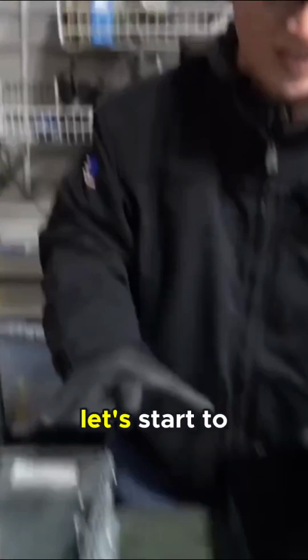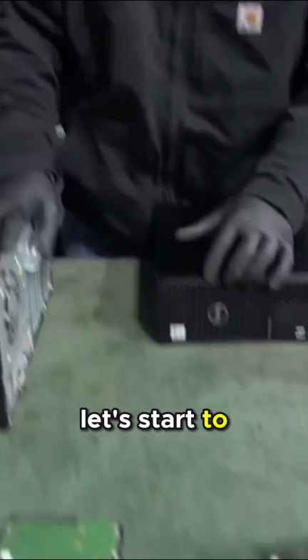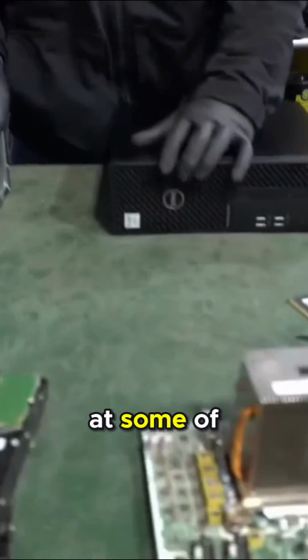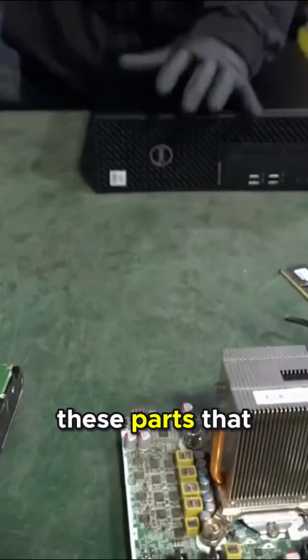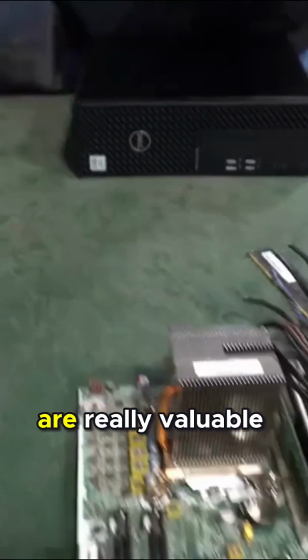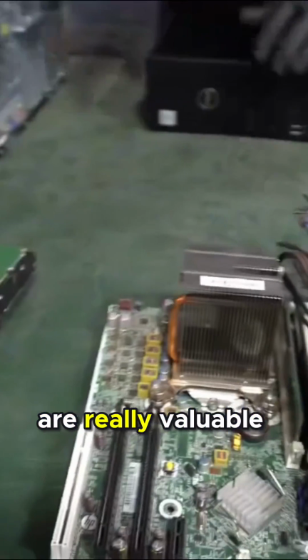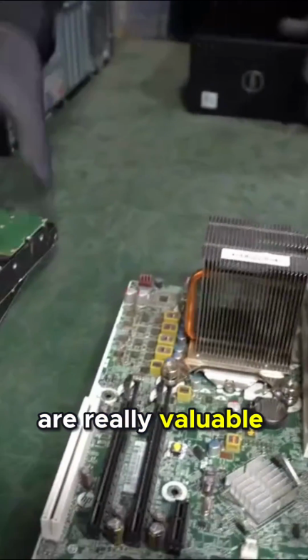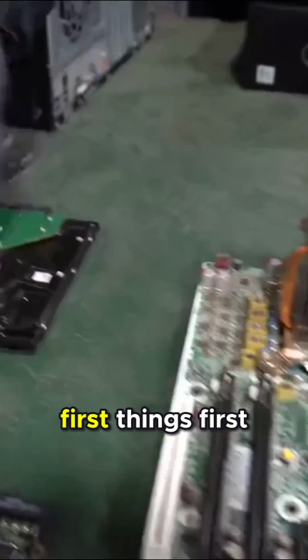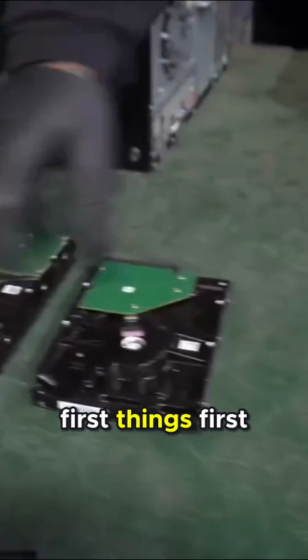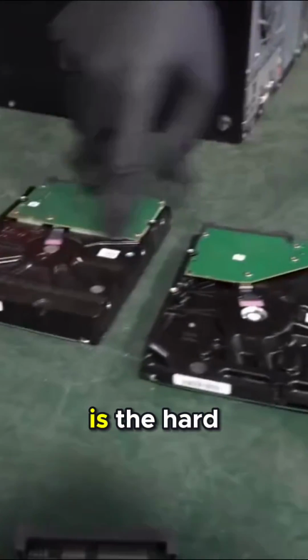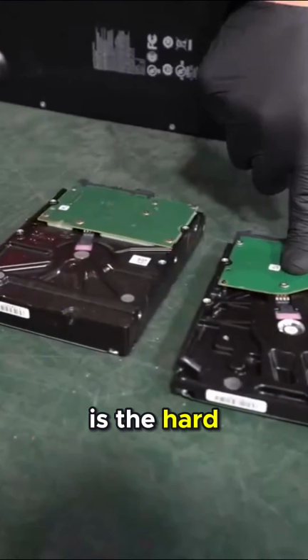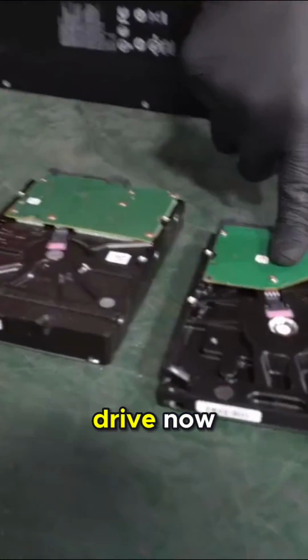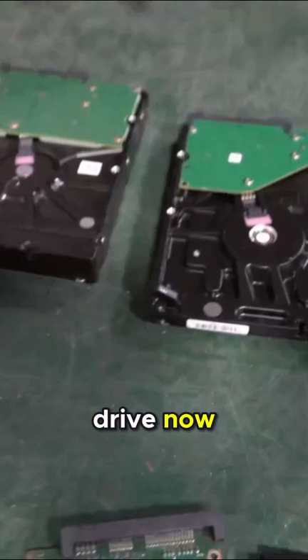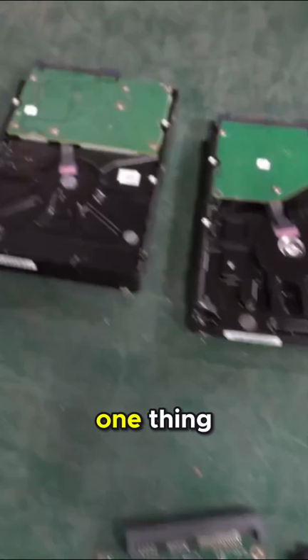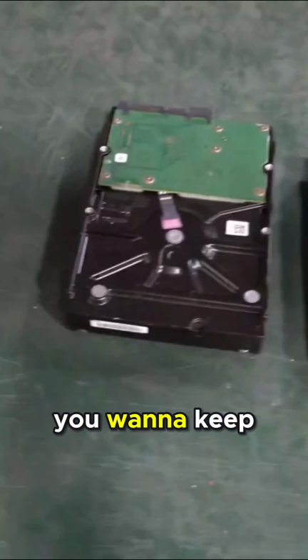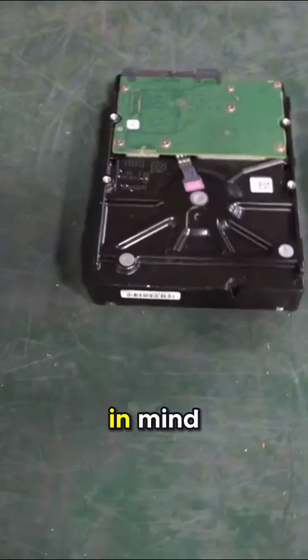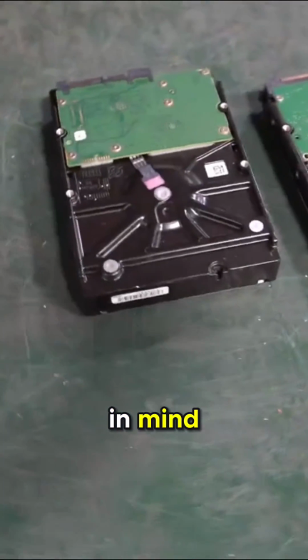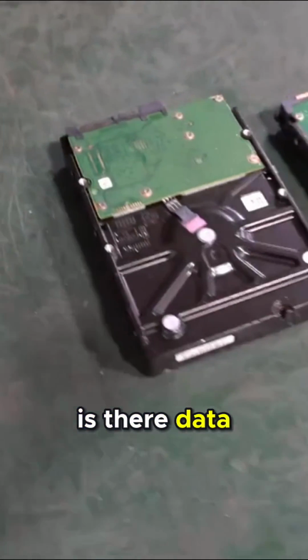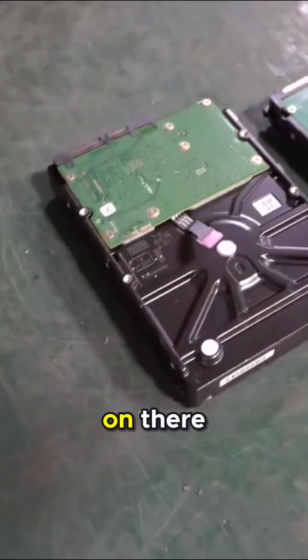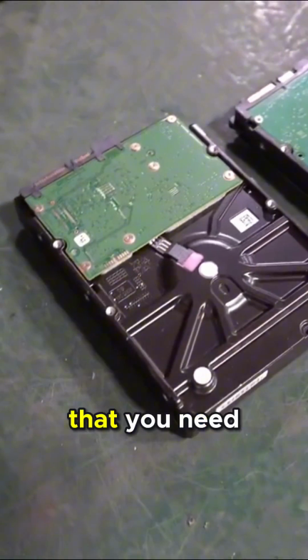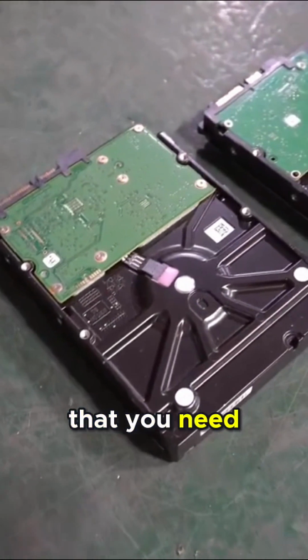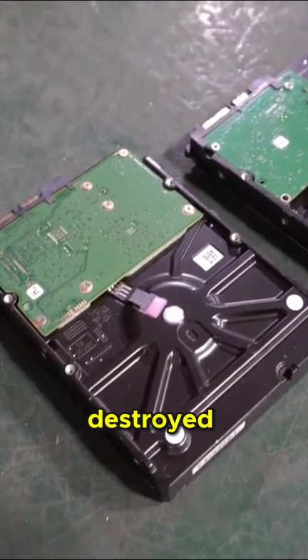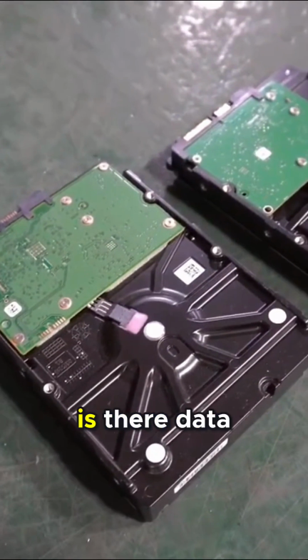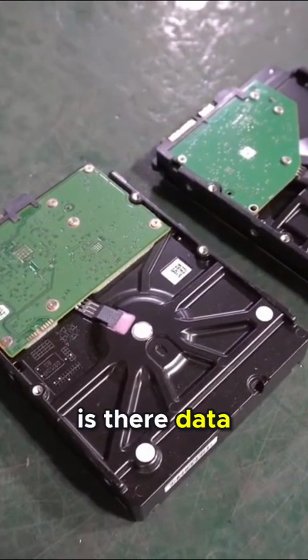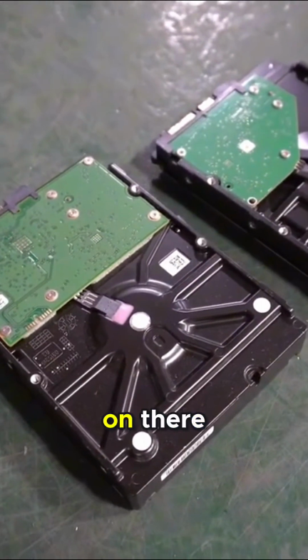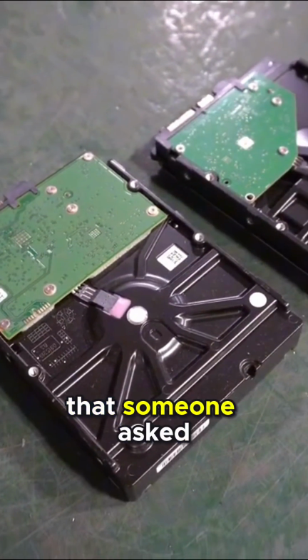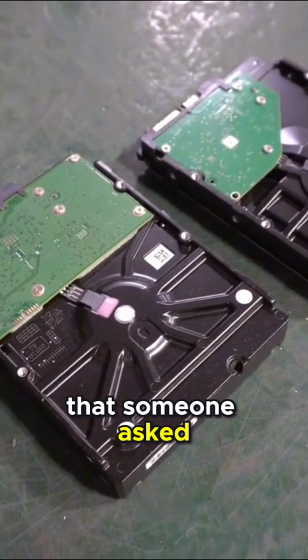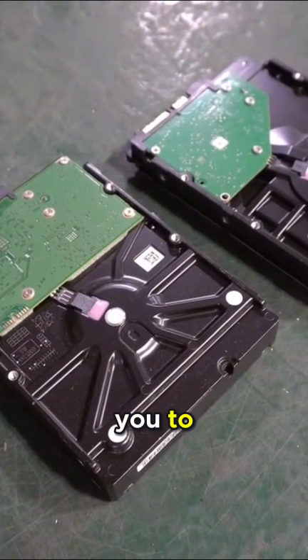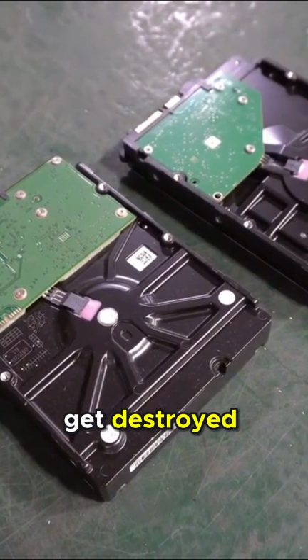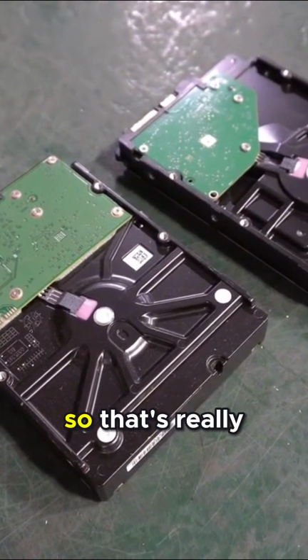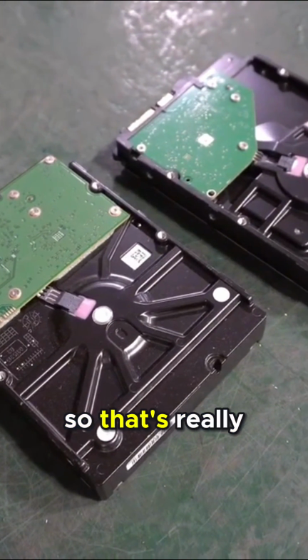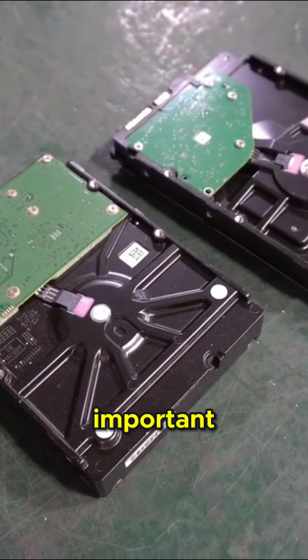Let's start to look at some of these parts that are really valuable. First things first is the hard drive. One thing you want to keep in mind: is there data on there that you need destroyed? Is there data on there that someone asked you to get destroyed? So that's really important.